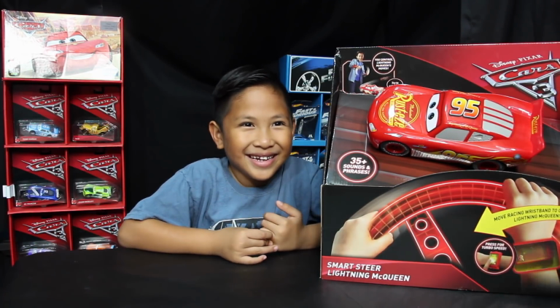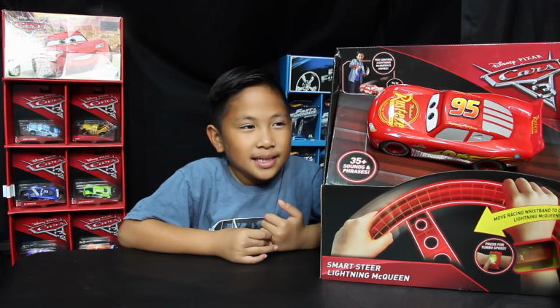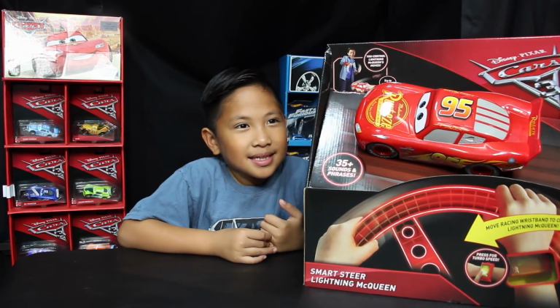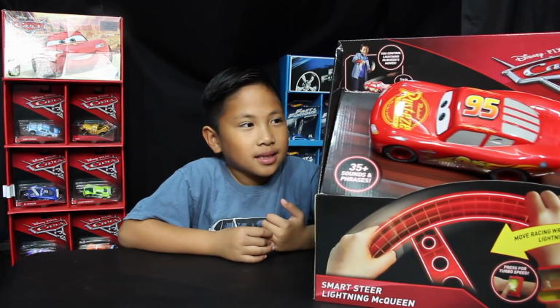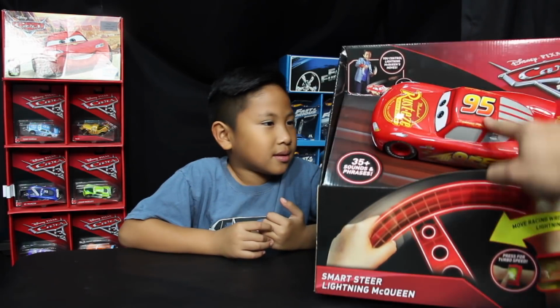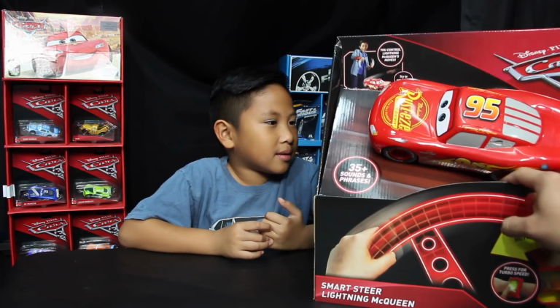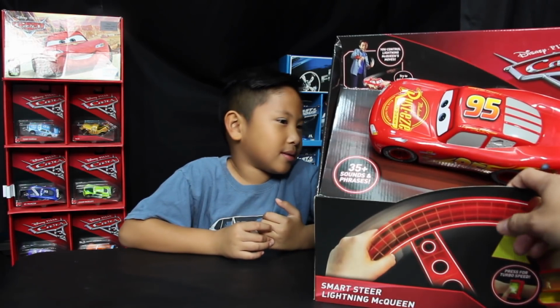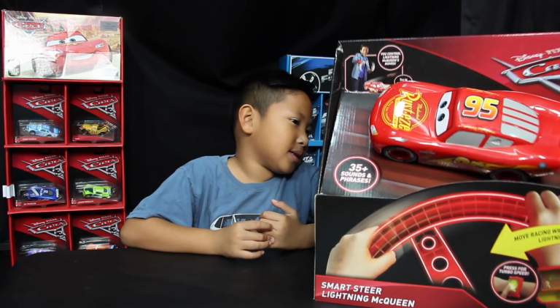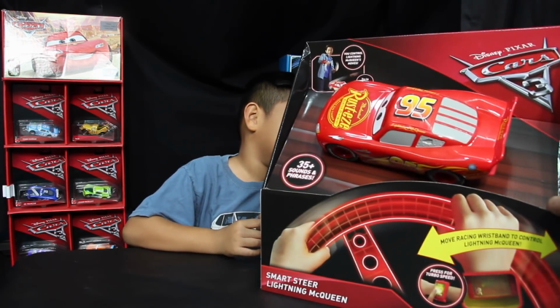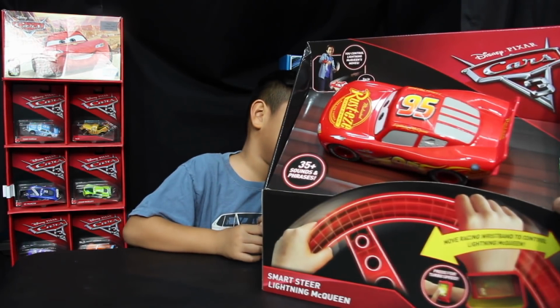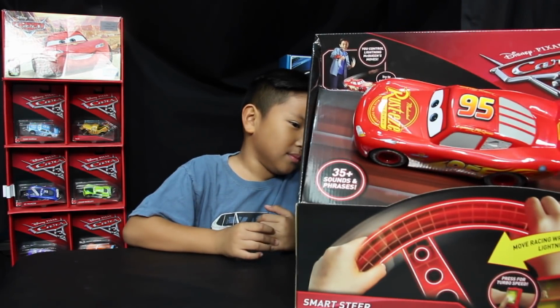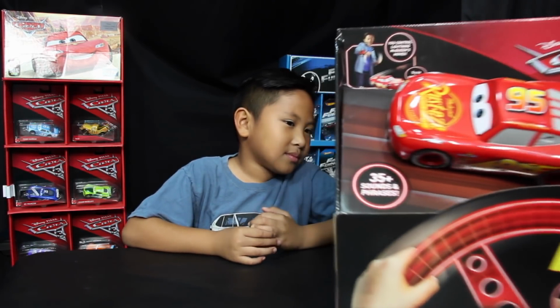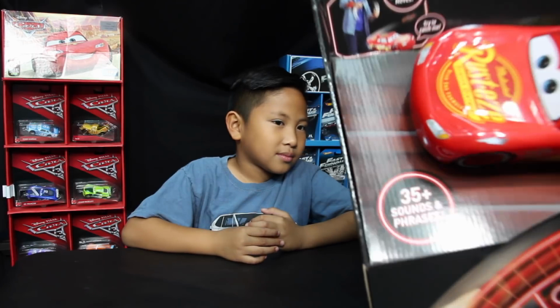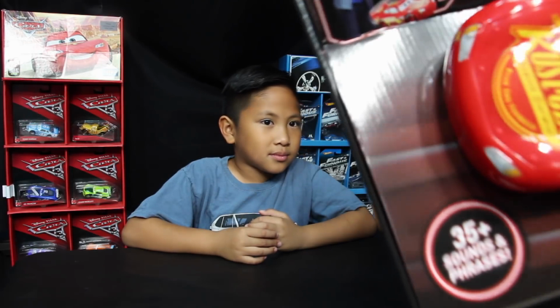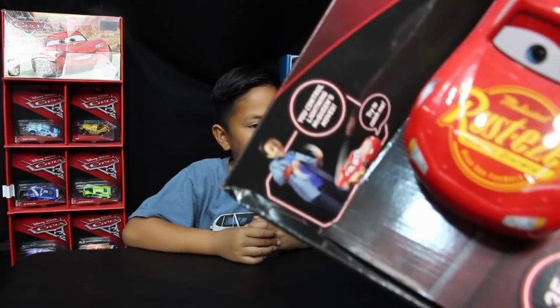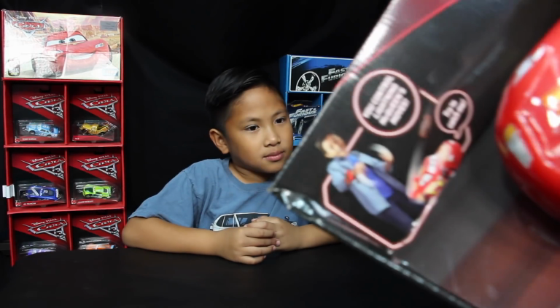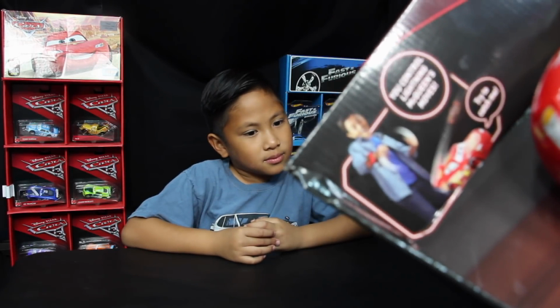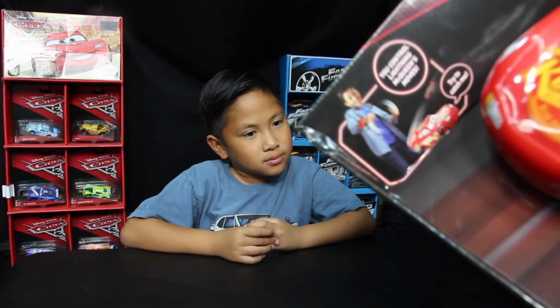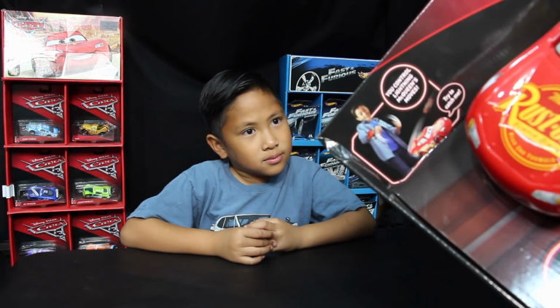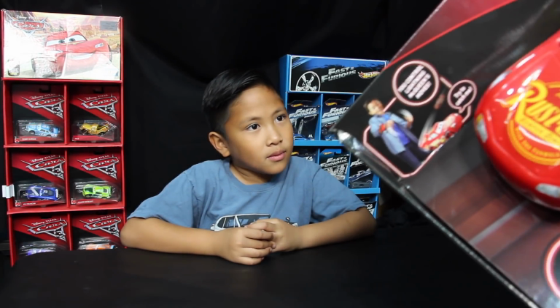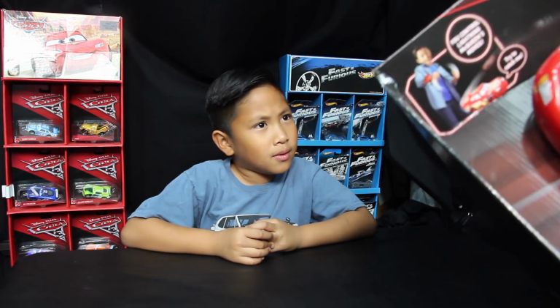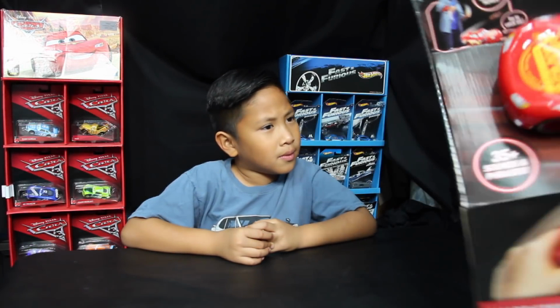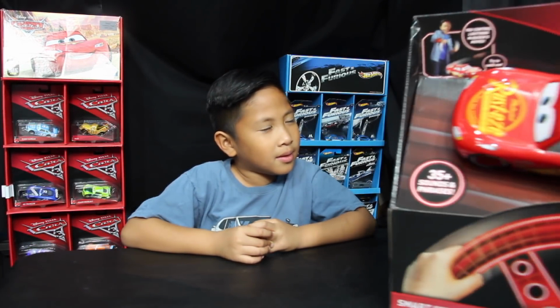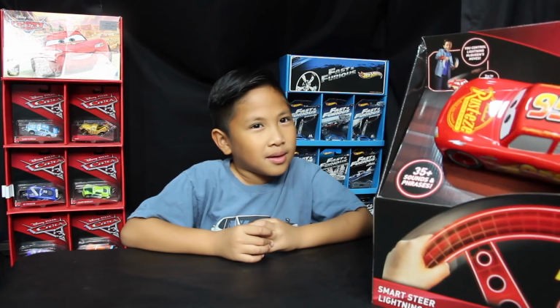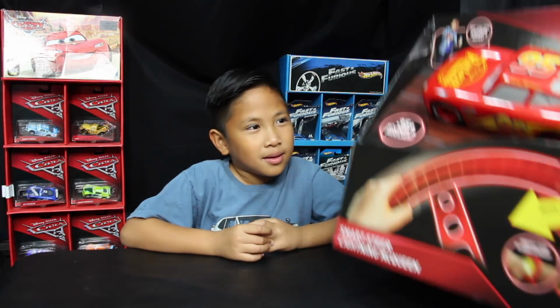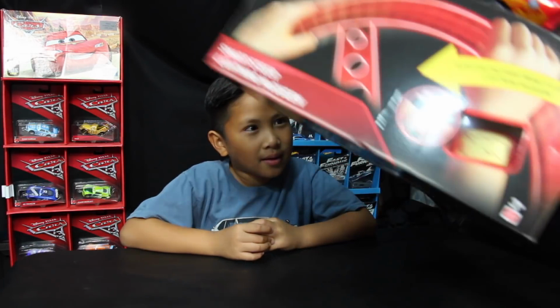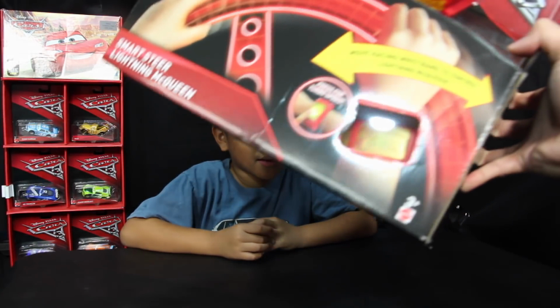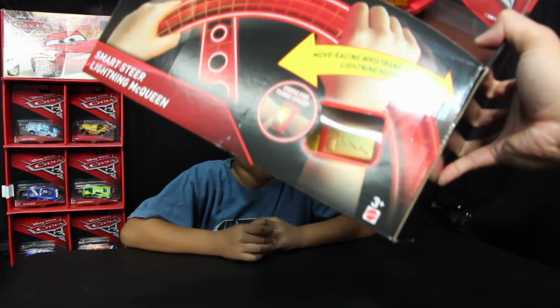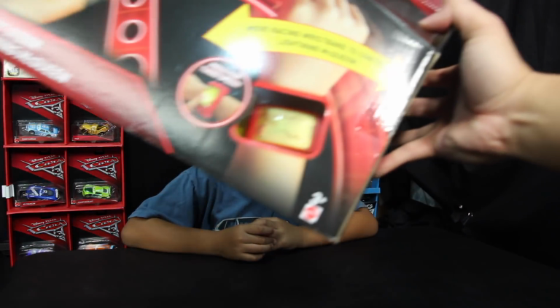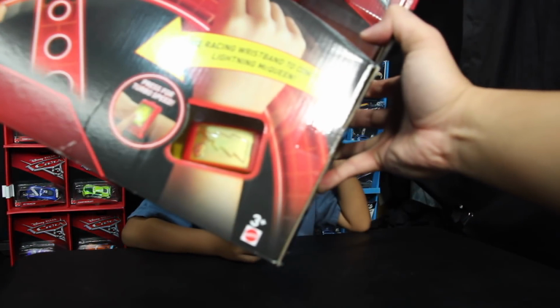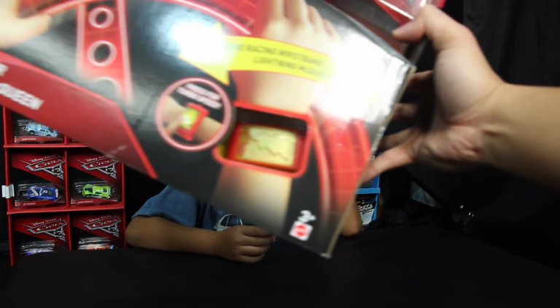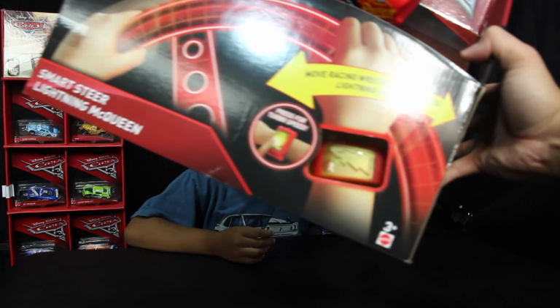And as you can see, we got Lightning McQueen here. It's a pretty big Lightning McQueen. And if you can see the picture there, the kid is steering it with his hands. So you get to control it with this wristband.